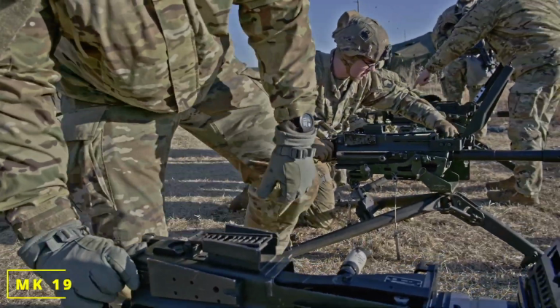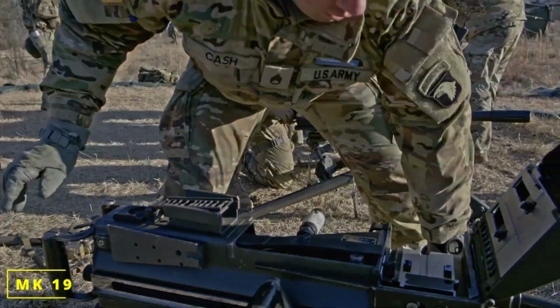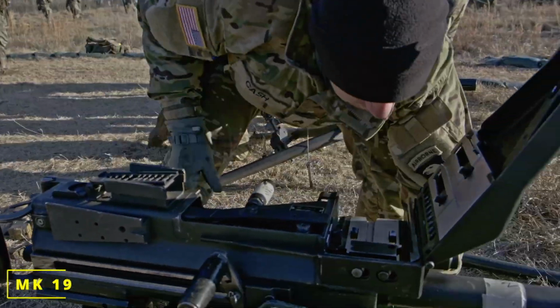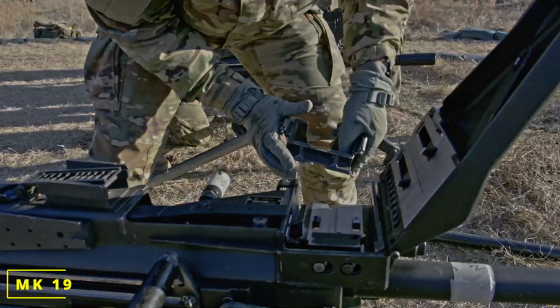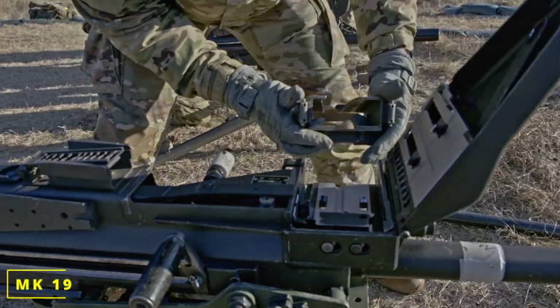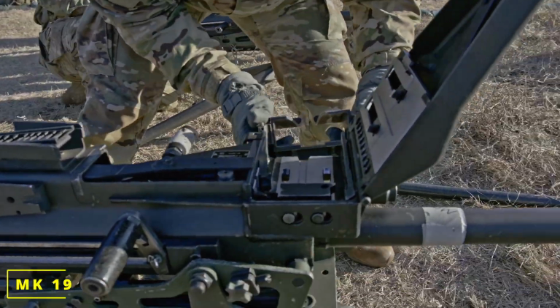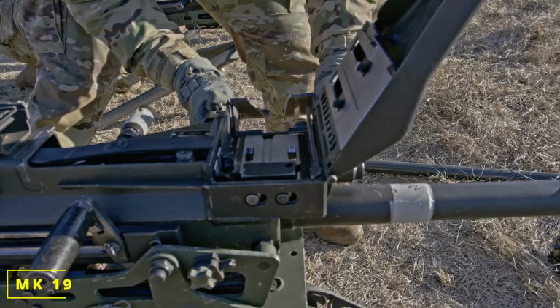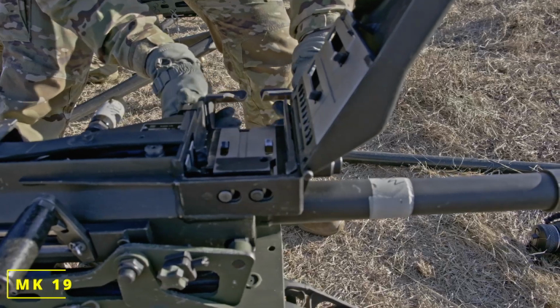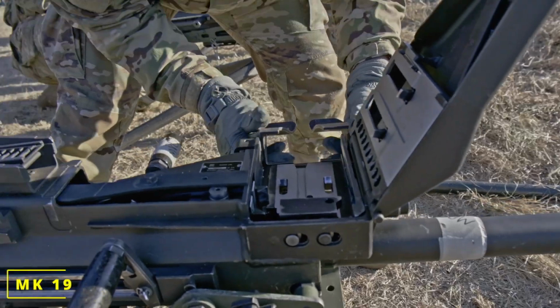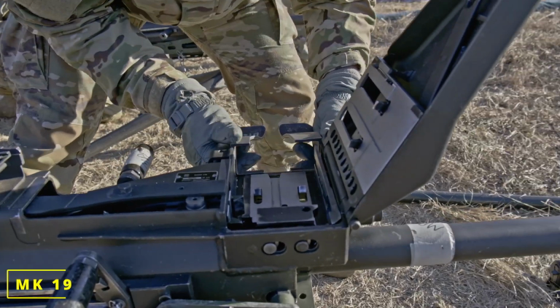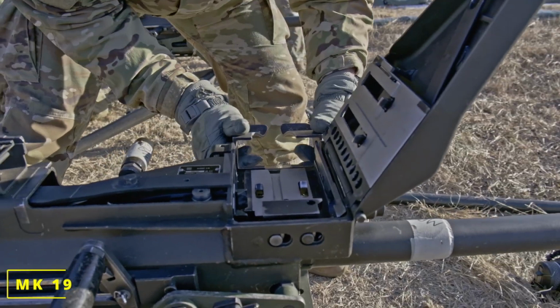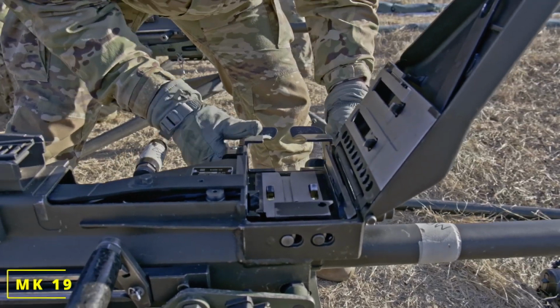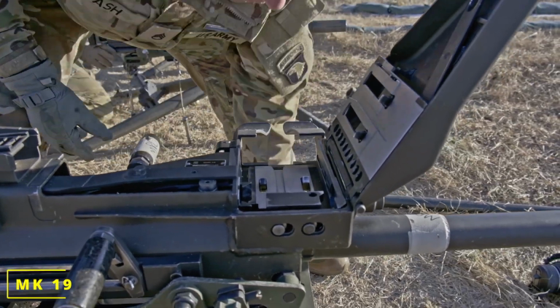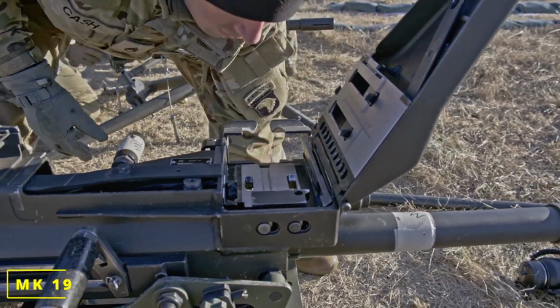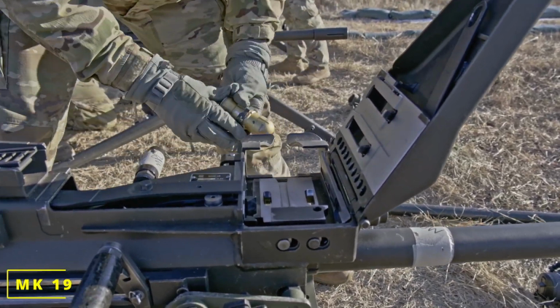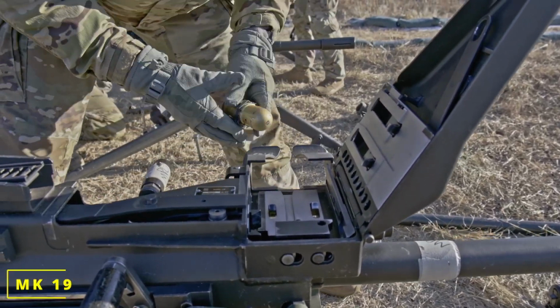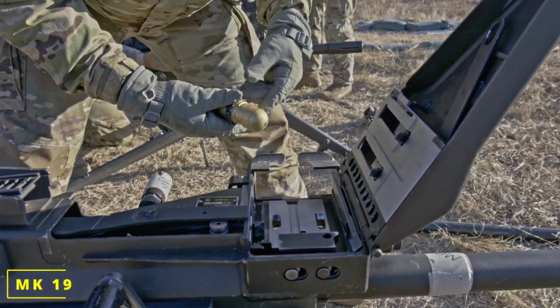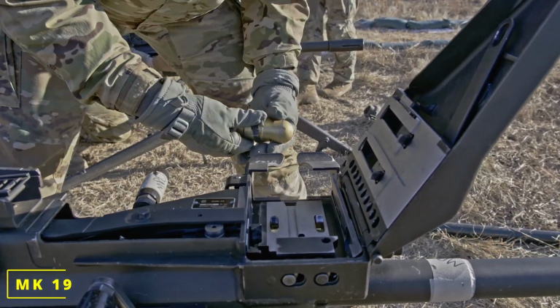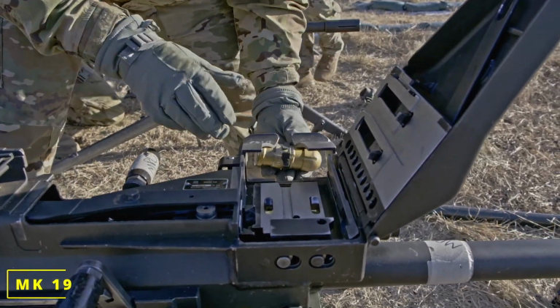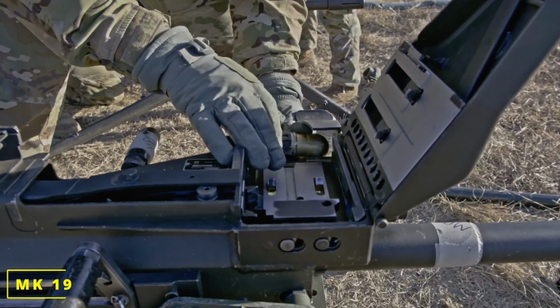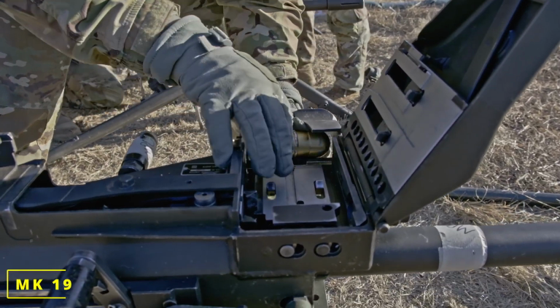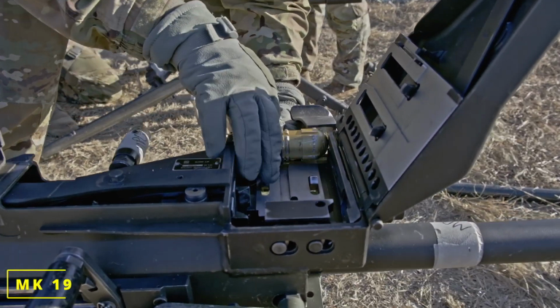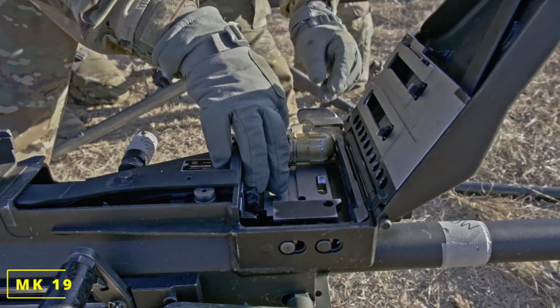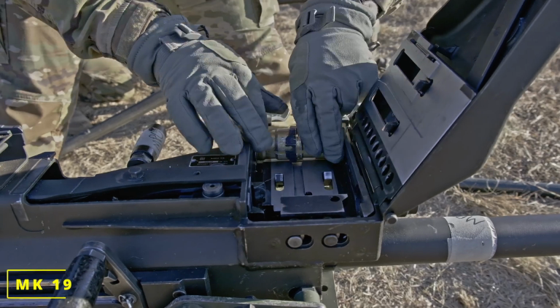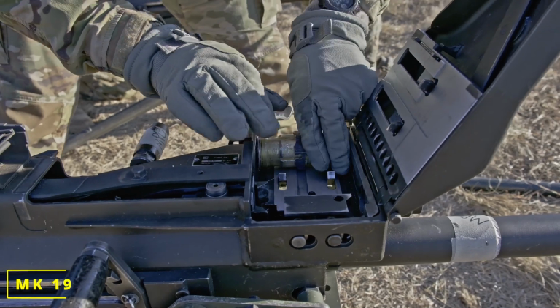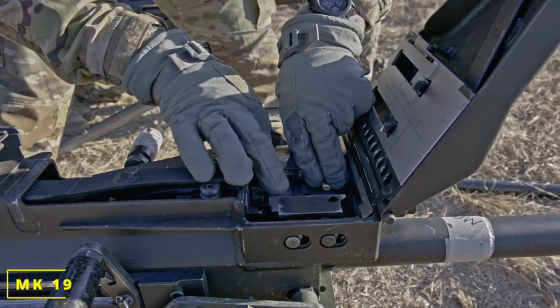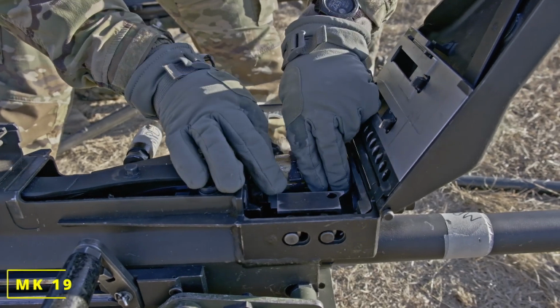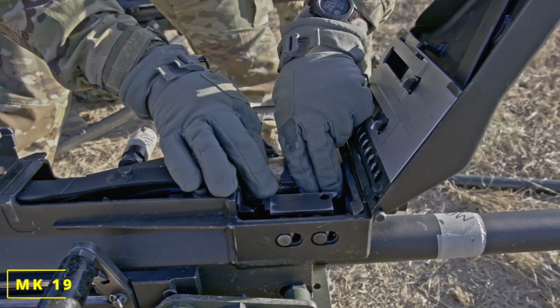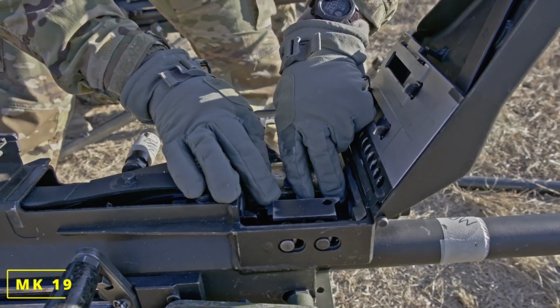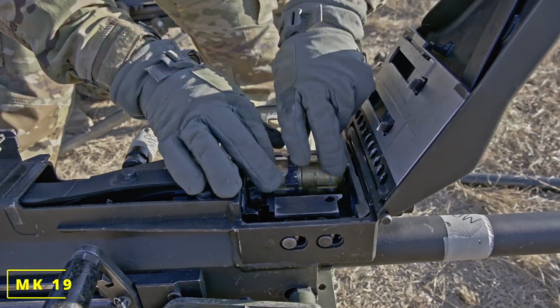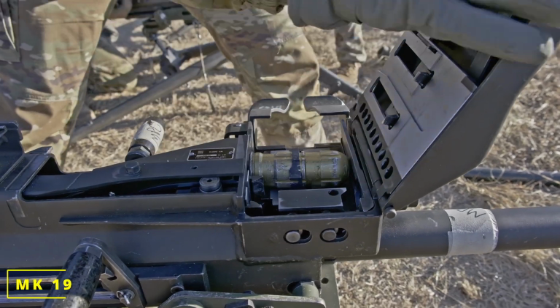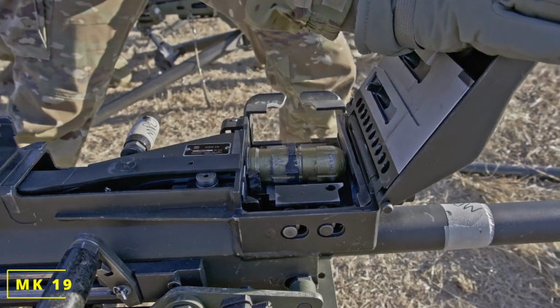I'm going to go ahead and load it. Take my feed tray, throw it into the Mark 19. Take my round, female head first towards the bolt face, right to fight.